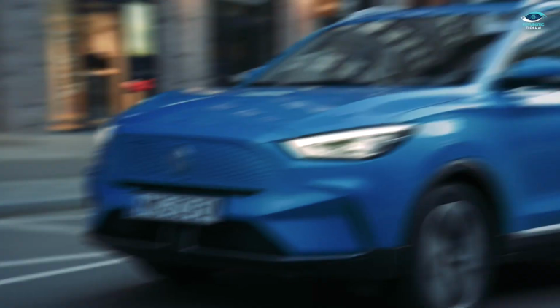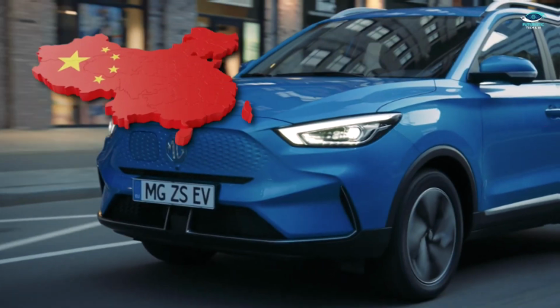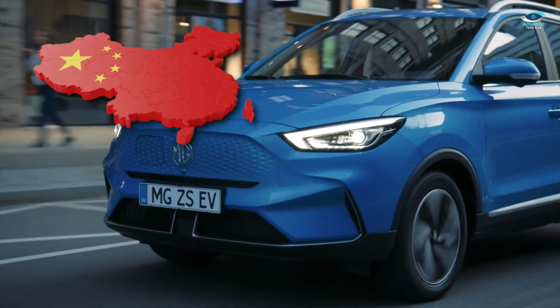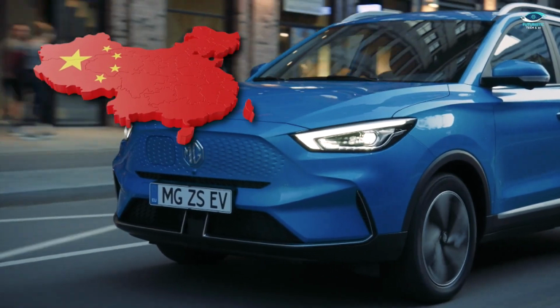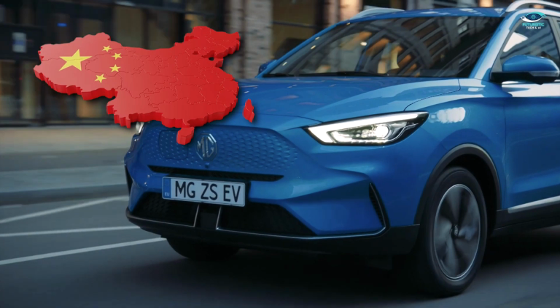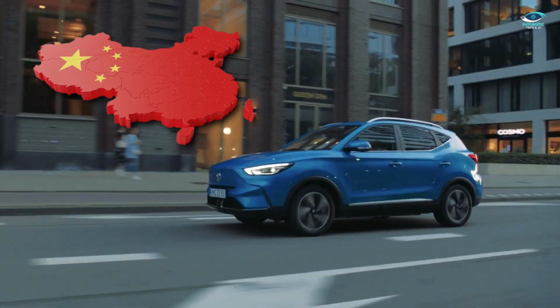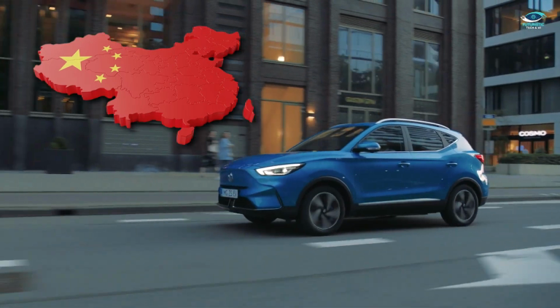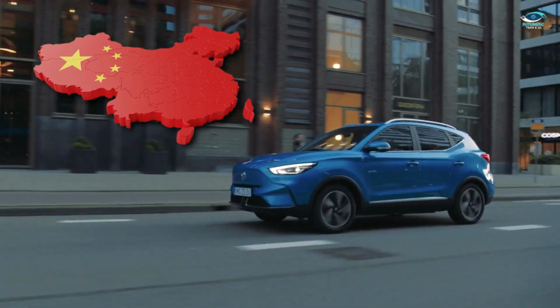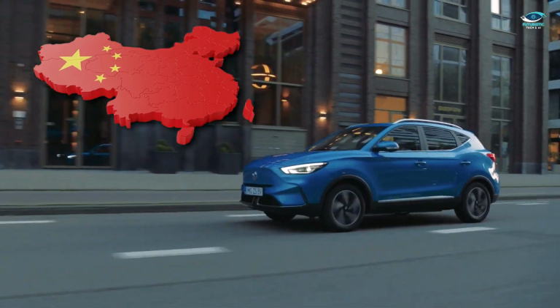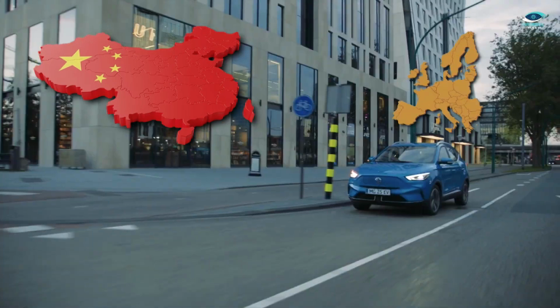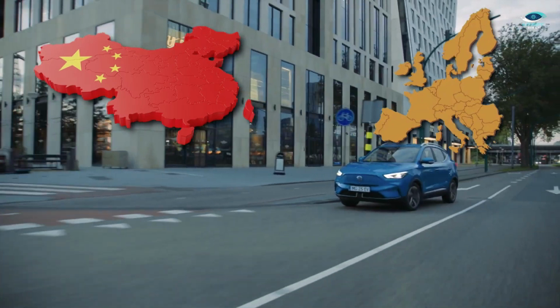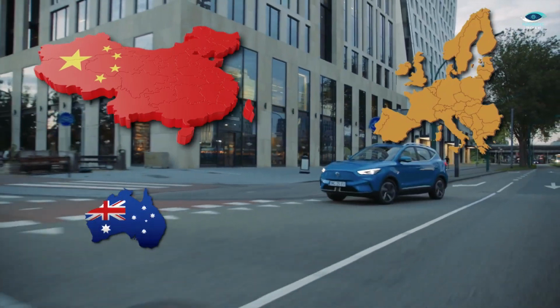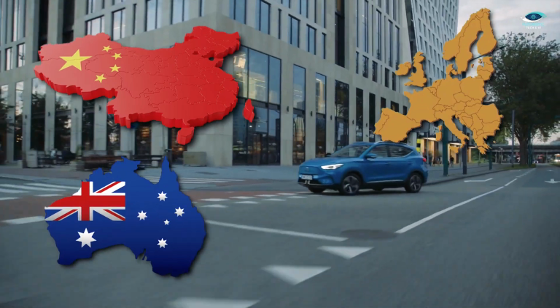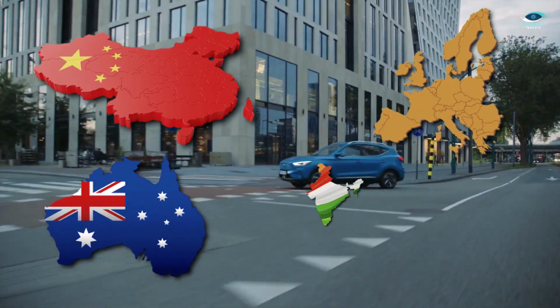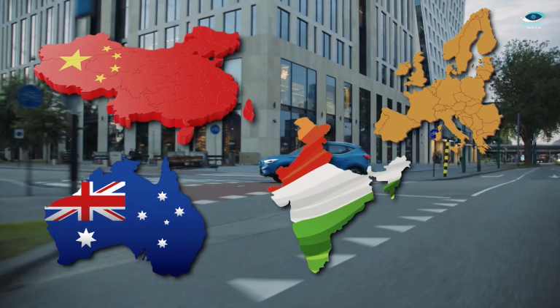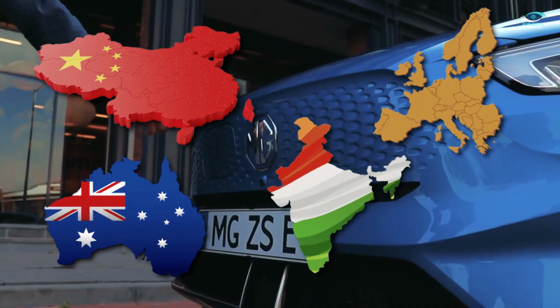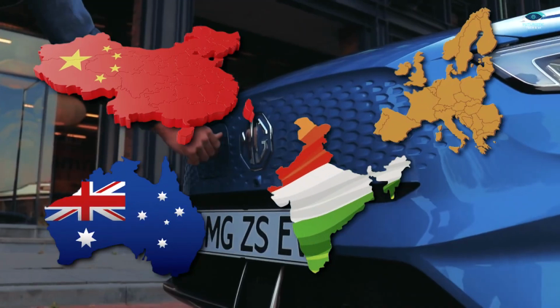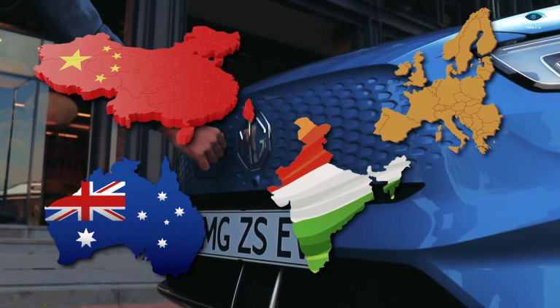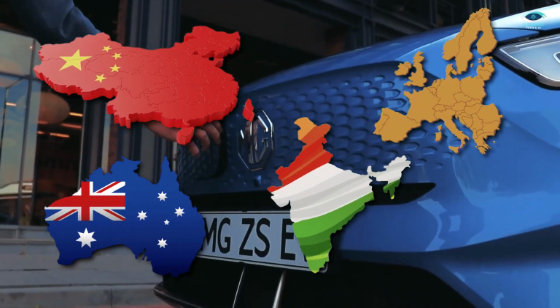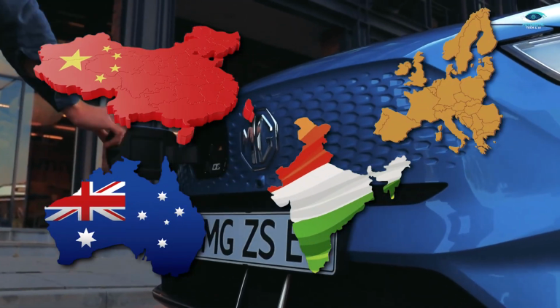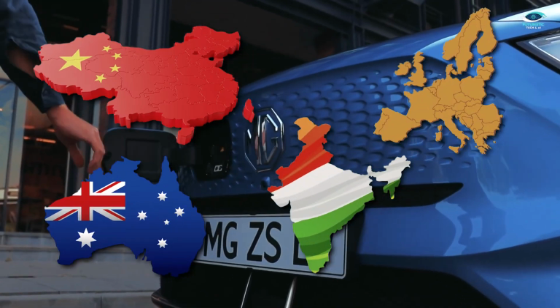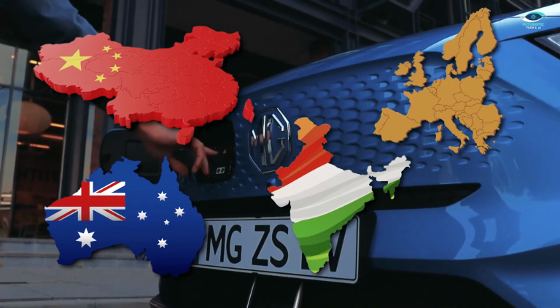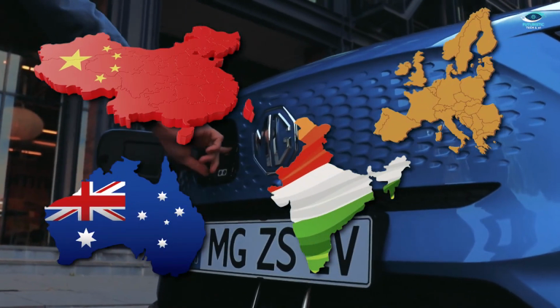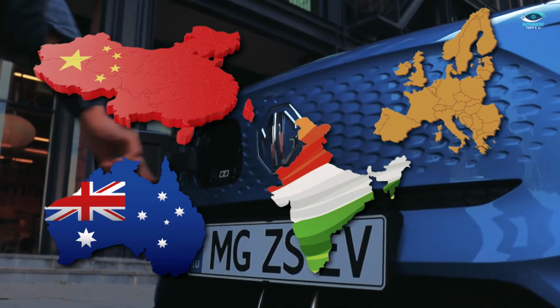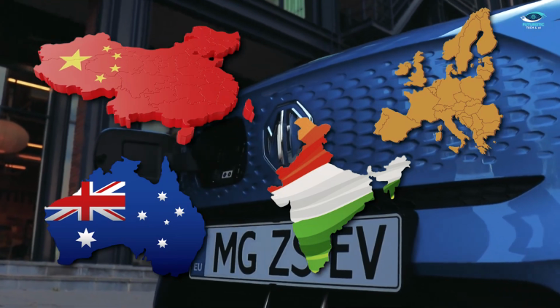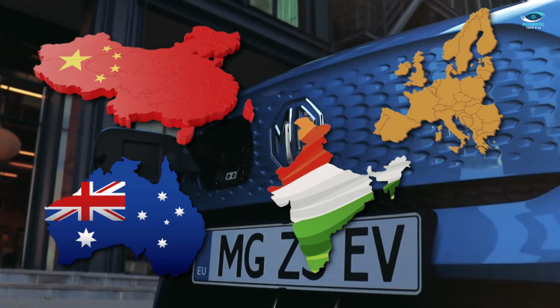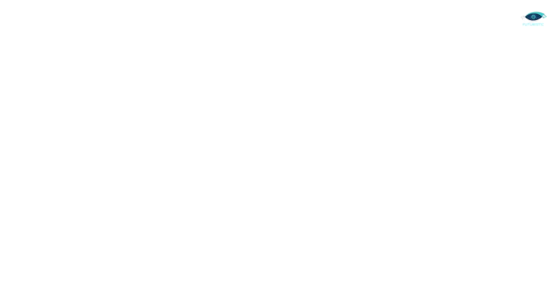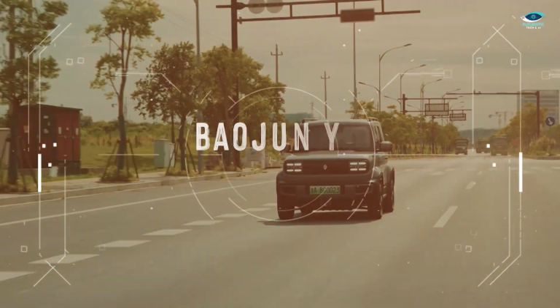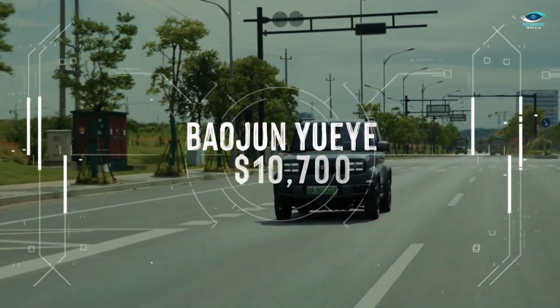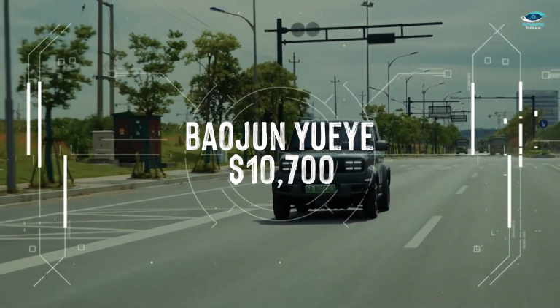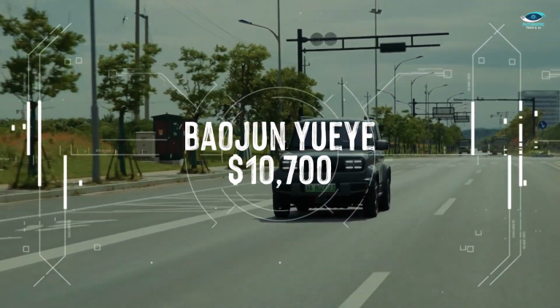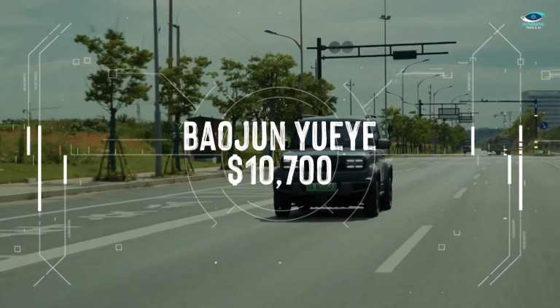But it's not just about numbers — the MG EZS also boasts an attractive exterior and a well-designed interior. Its modern look and feel make it a compelling choice for those seeking a stylish and affordable EV. Beyond China, you can find the MG EZS in Europe, Australia, and India, offering a variety of options for different markets.